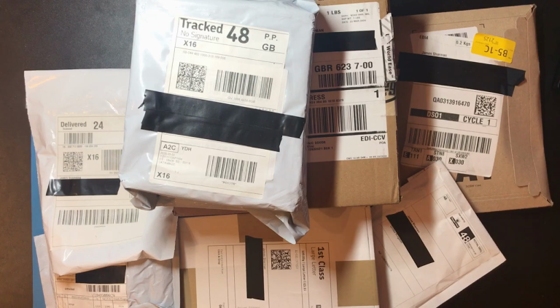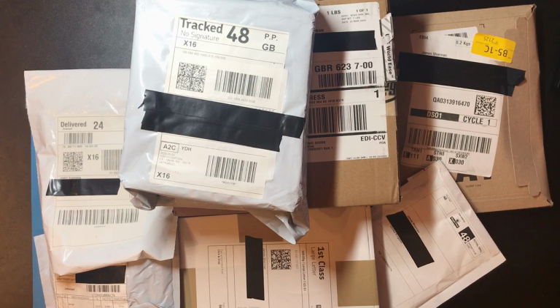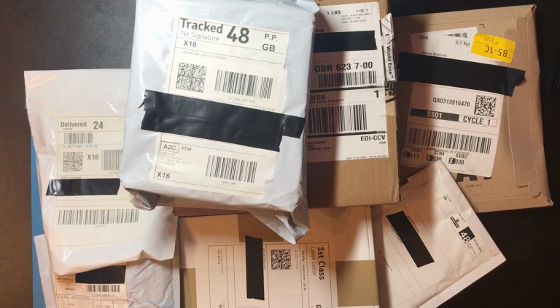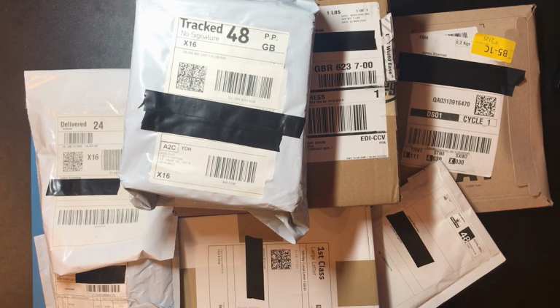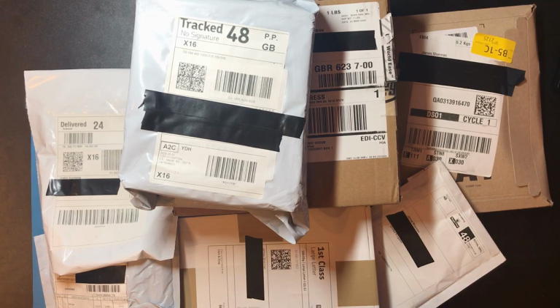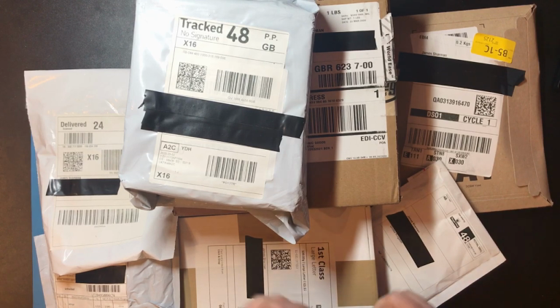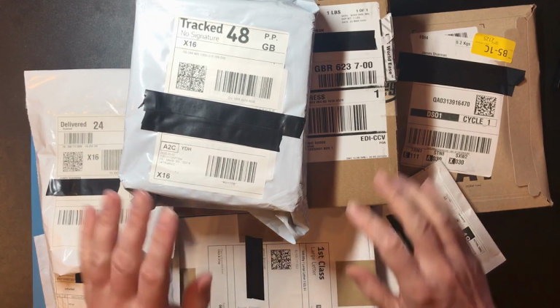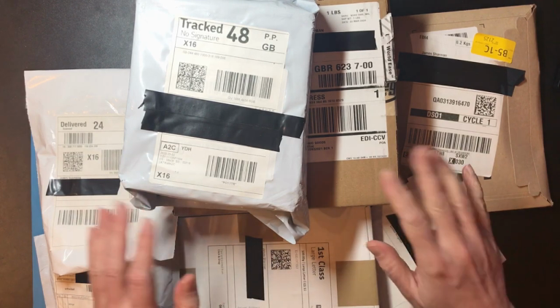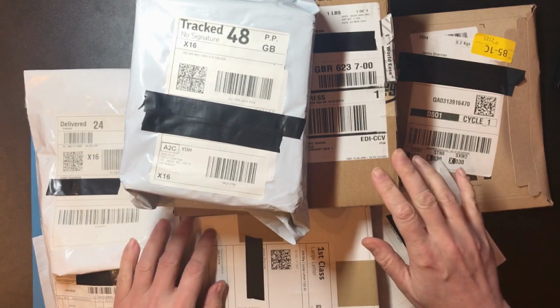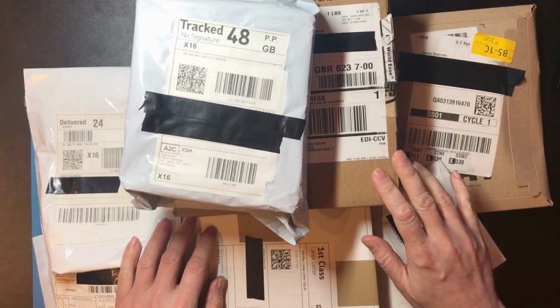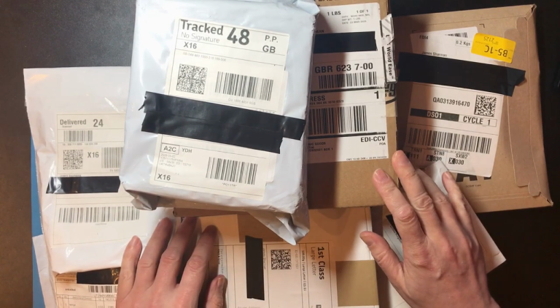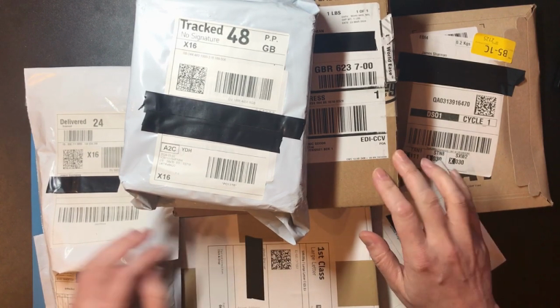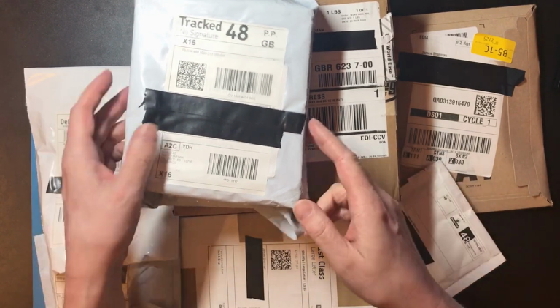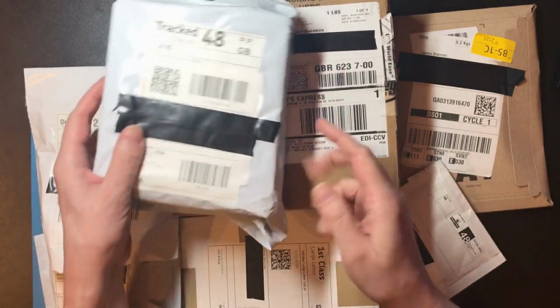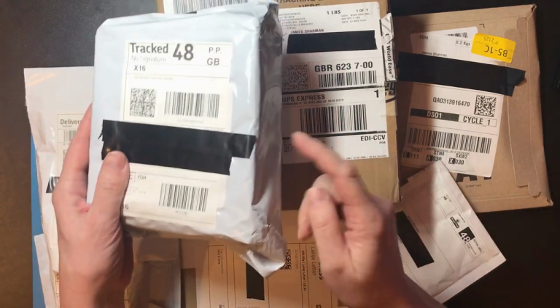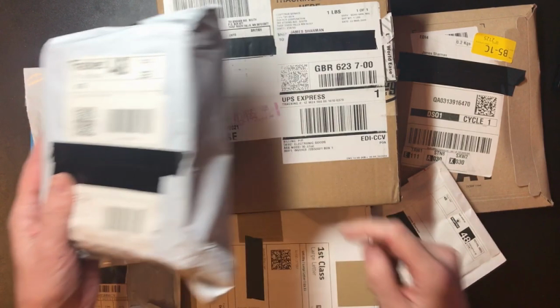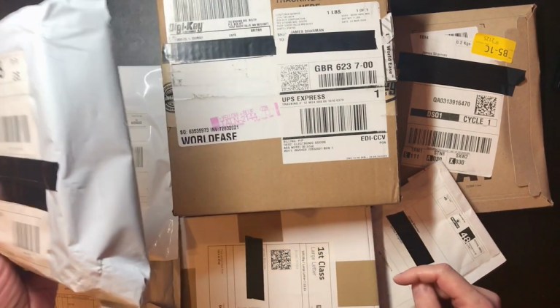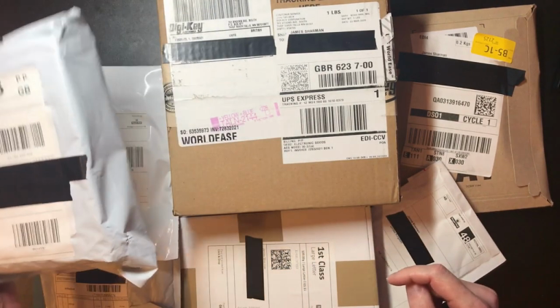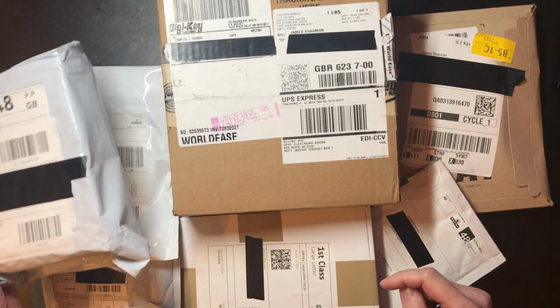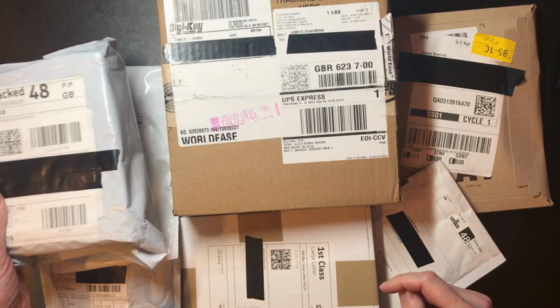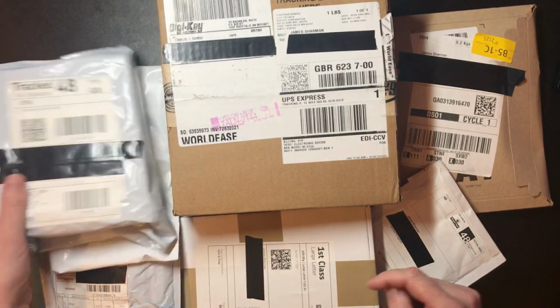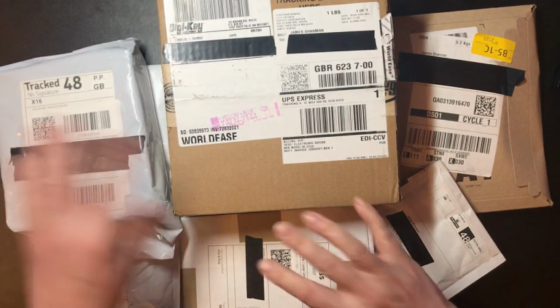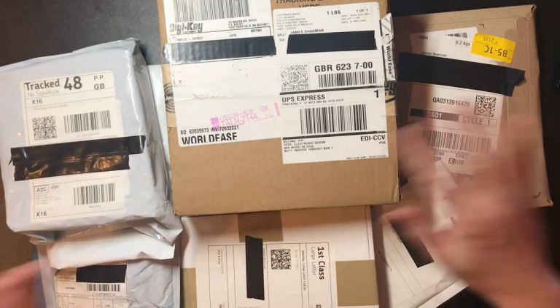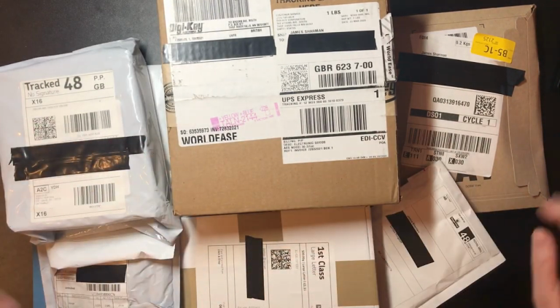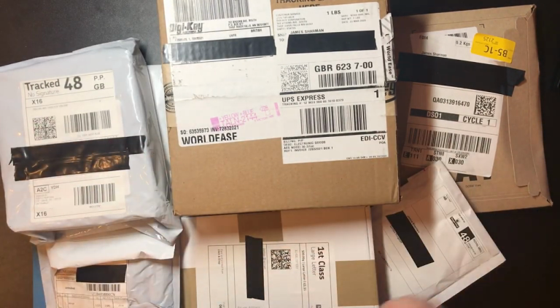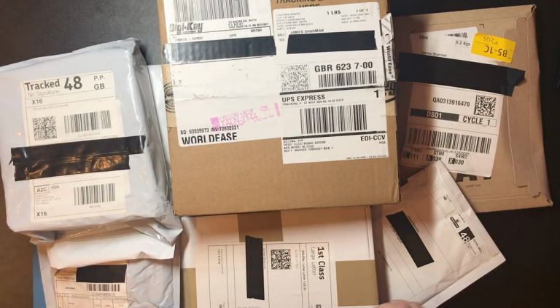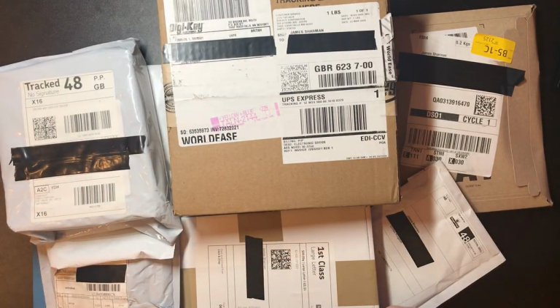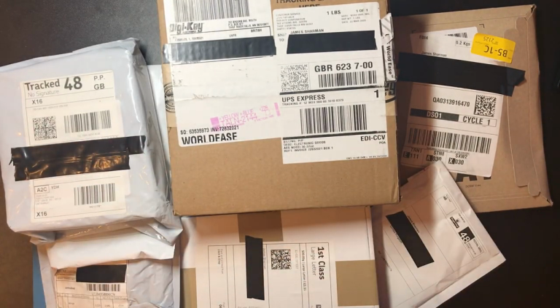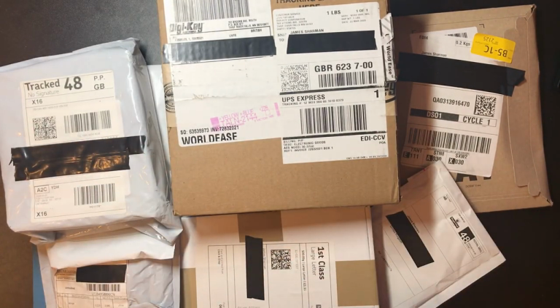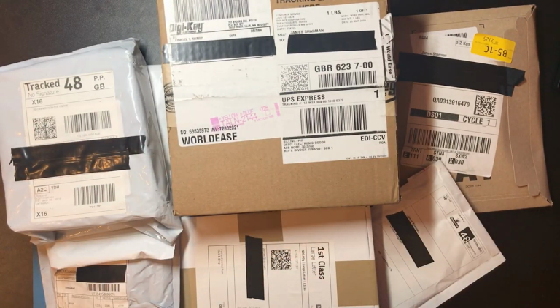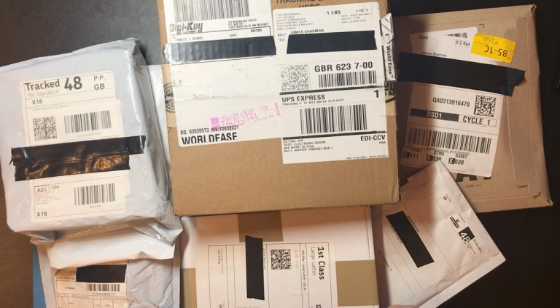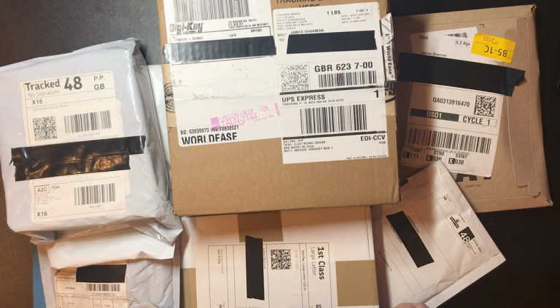Hello and welcome back. It's time for a mailbag. I'm quite excited about the contents of this box but let's take a look at the others first.